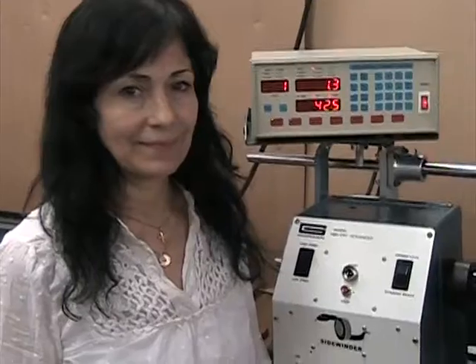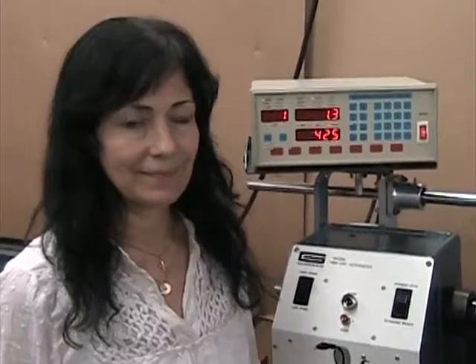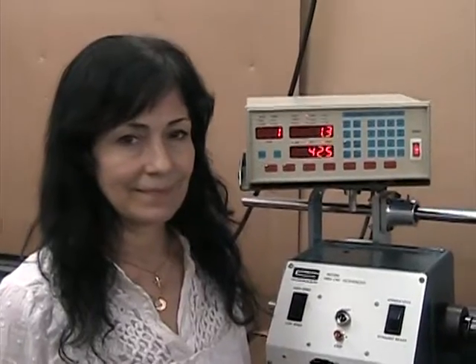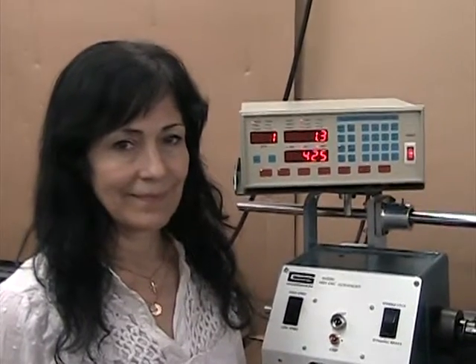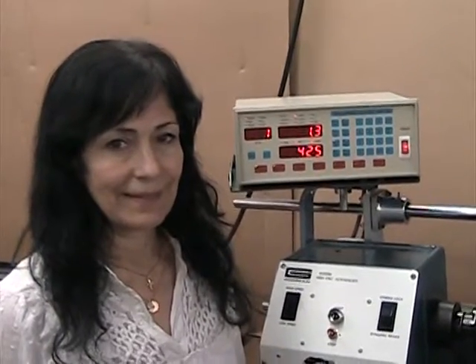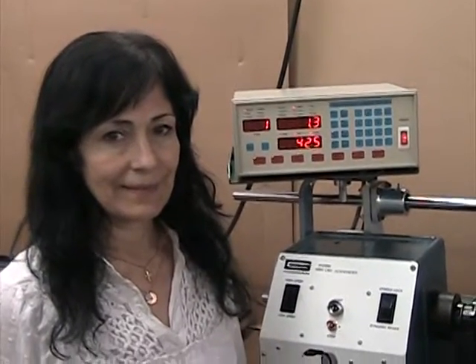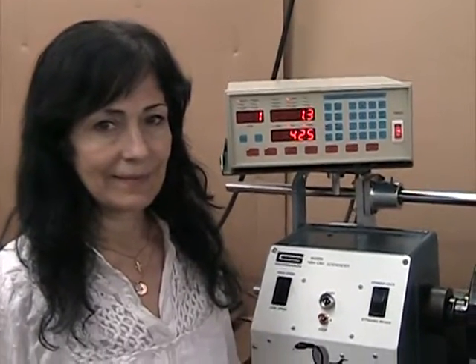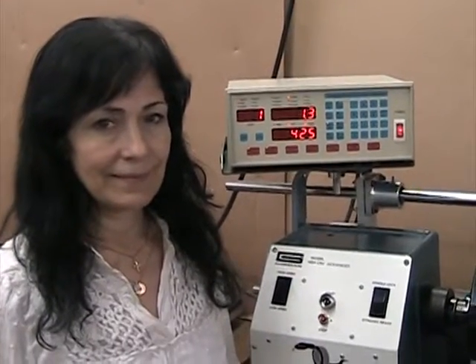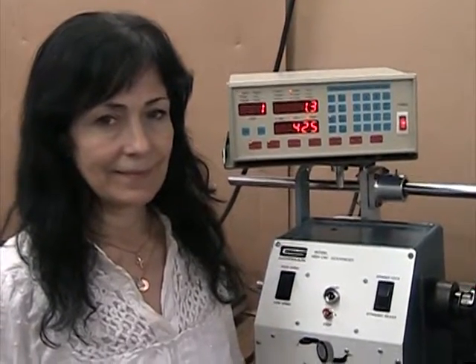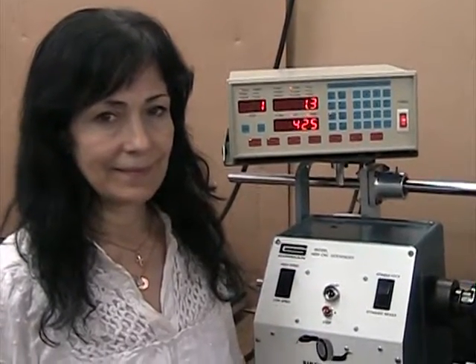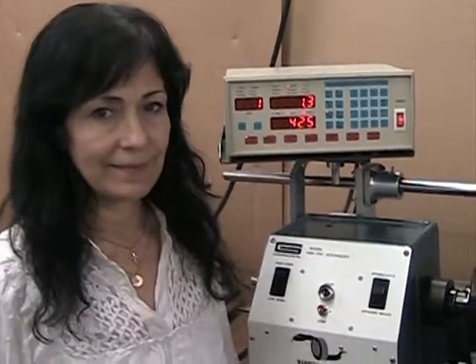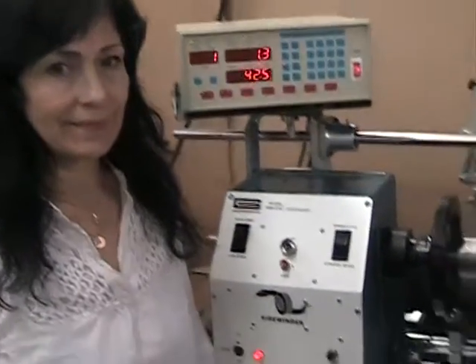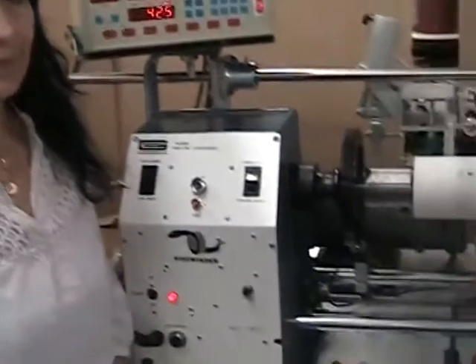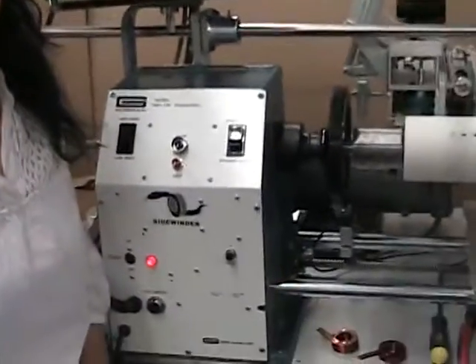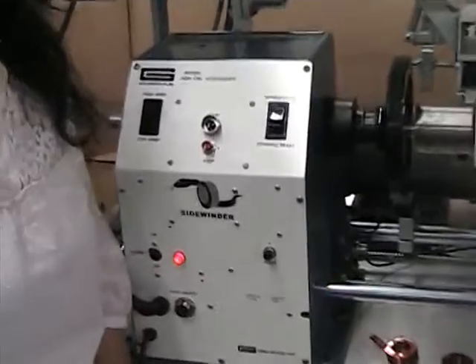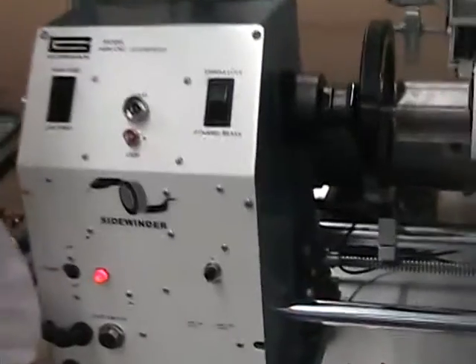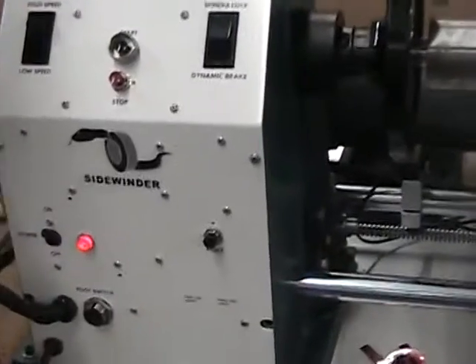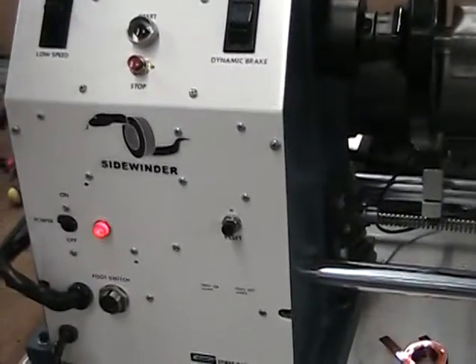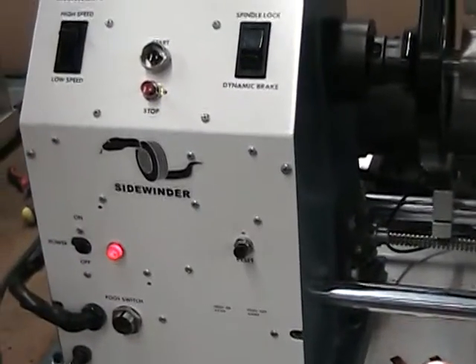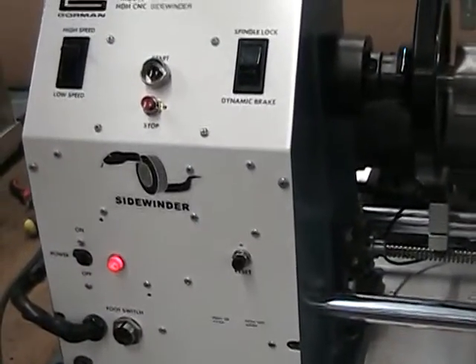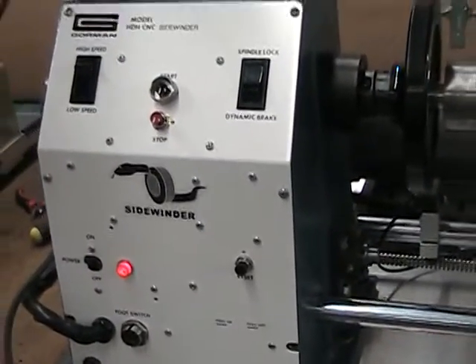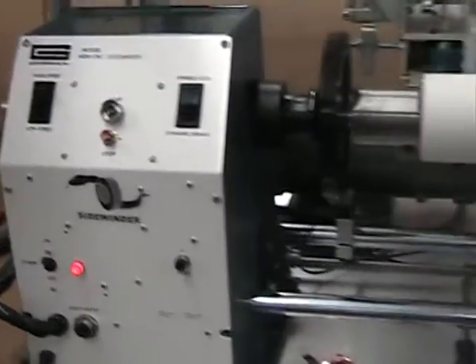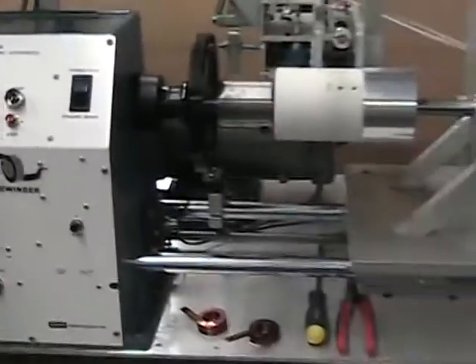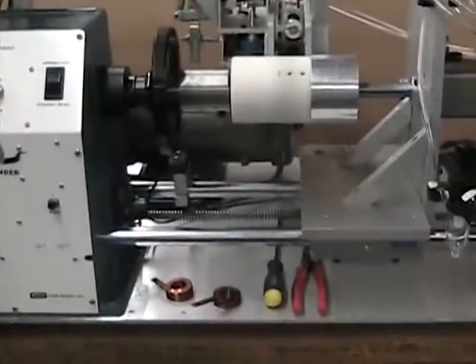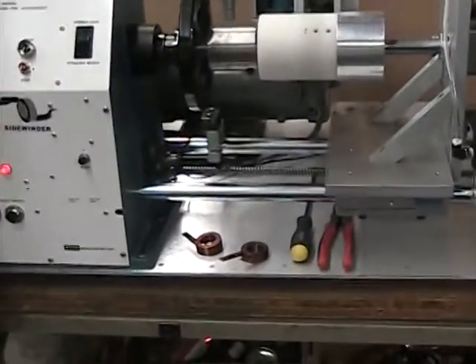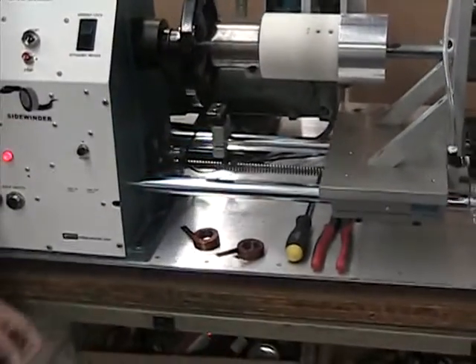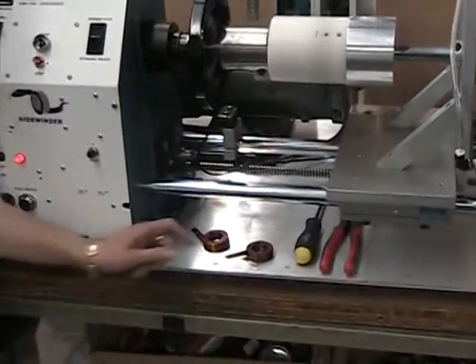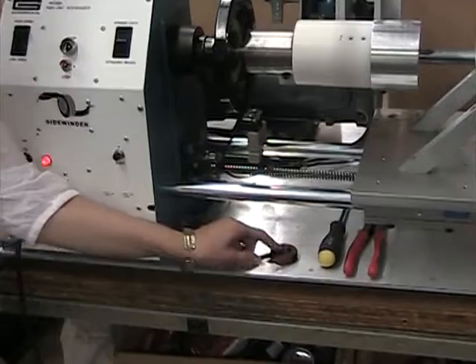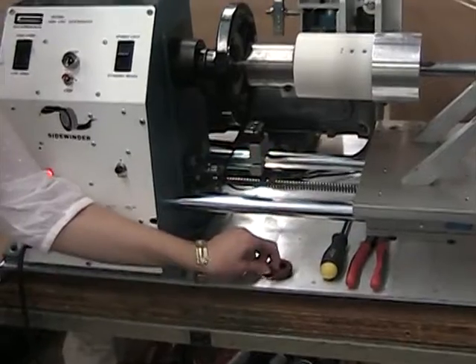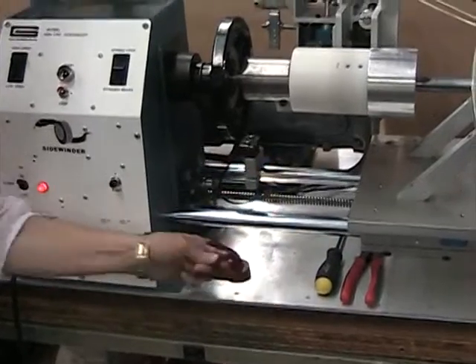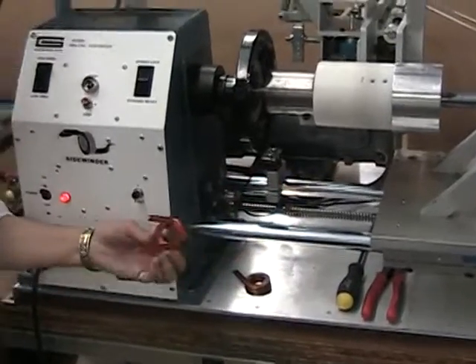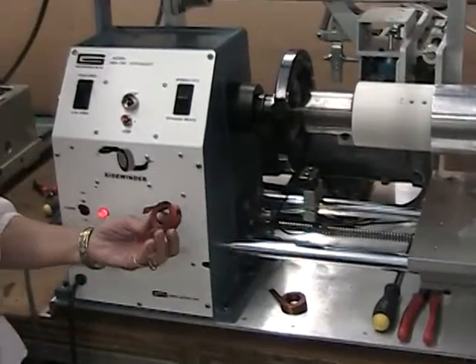This is Rosemary, our winding machine demonstrator, and we're going to demonstrate our new Sidewinder Edge Winding Machine. Let's show them some samples of previously wound coils.